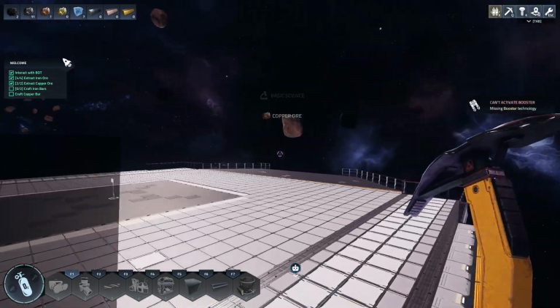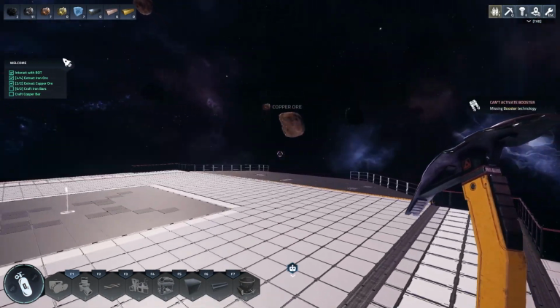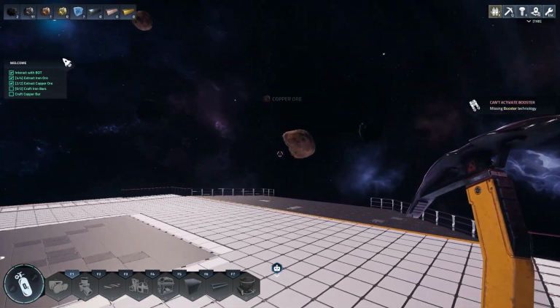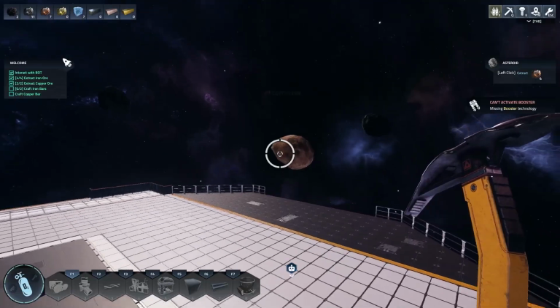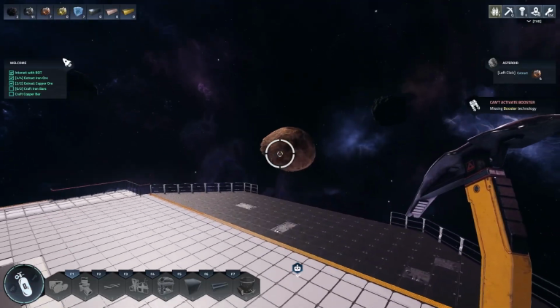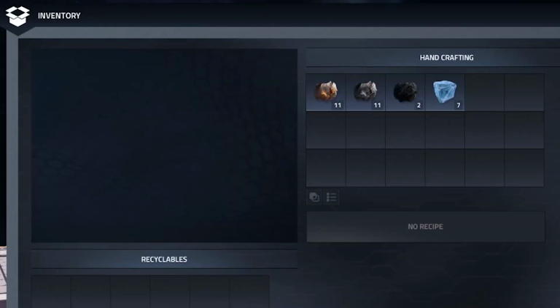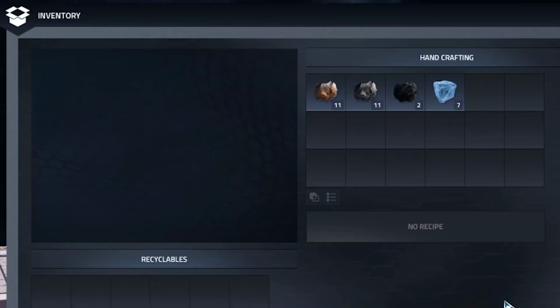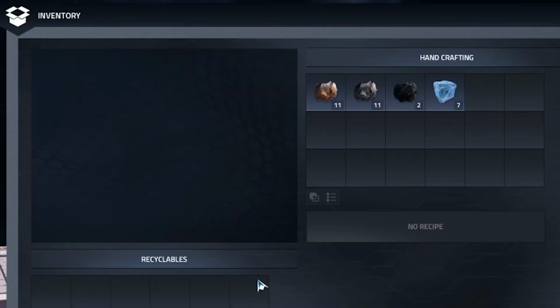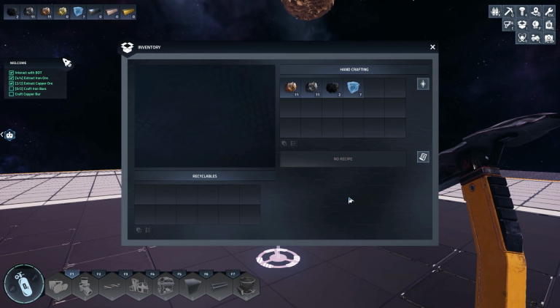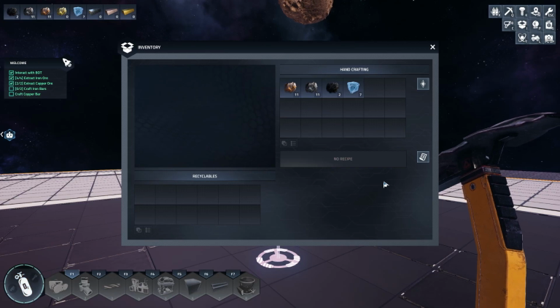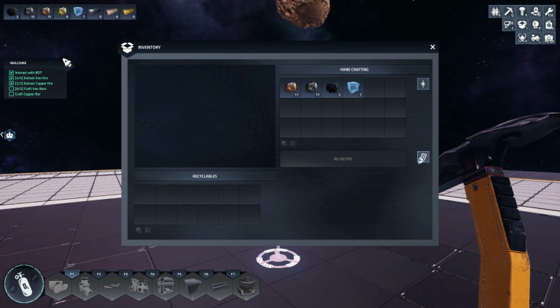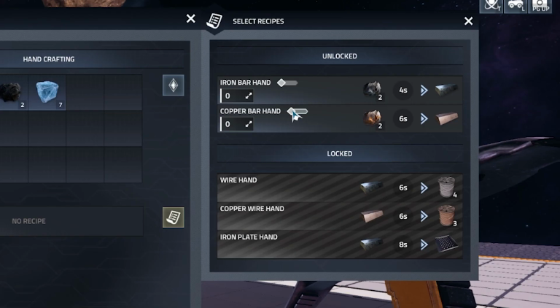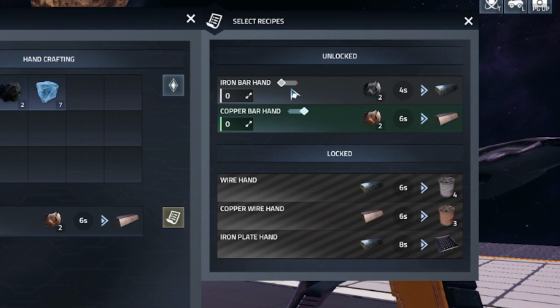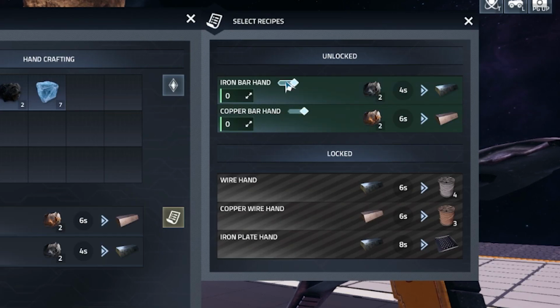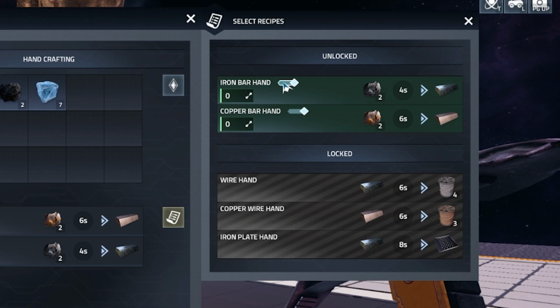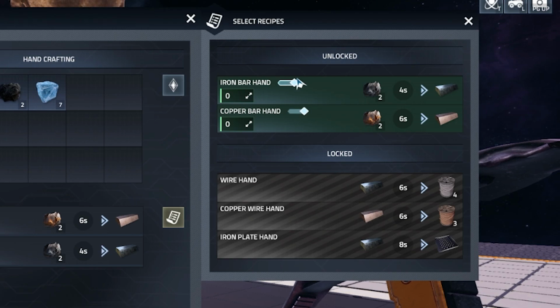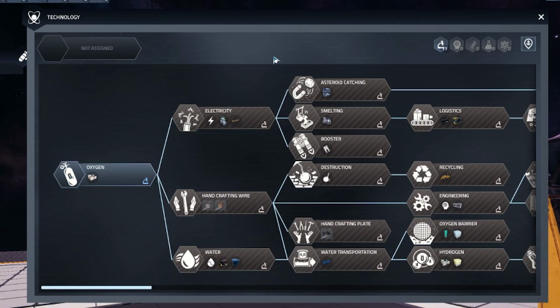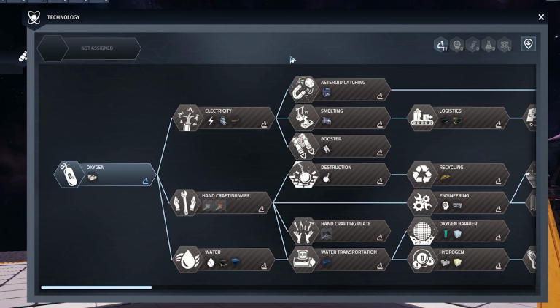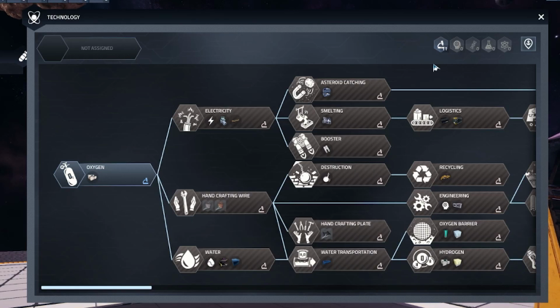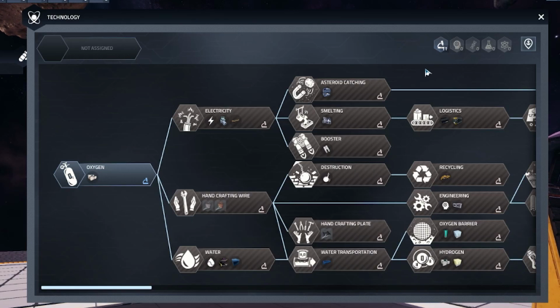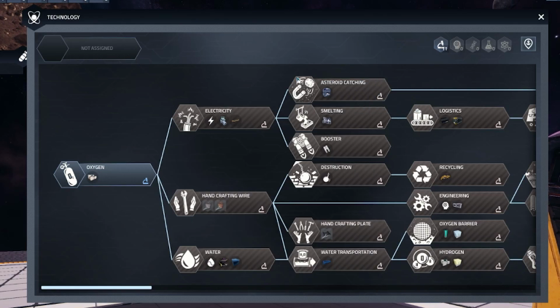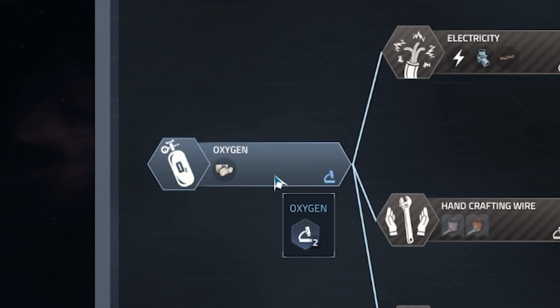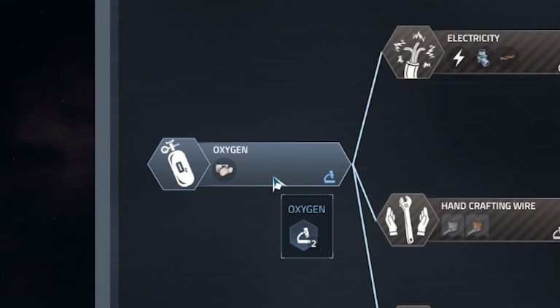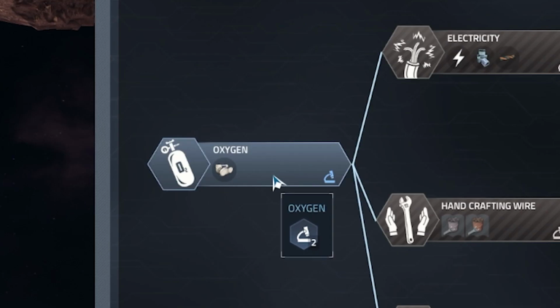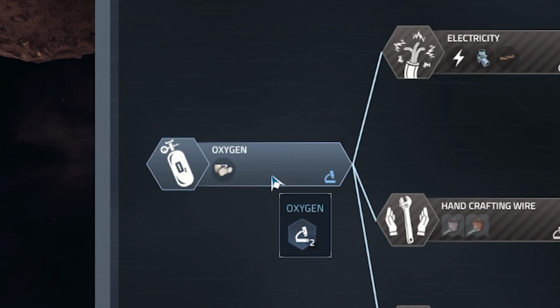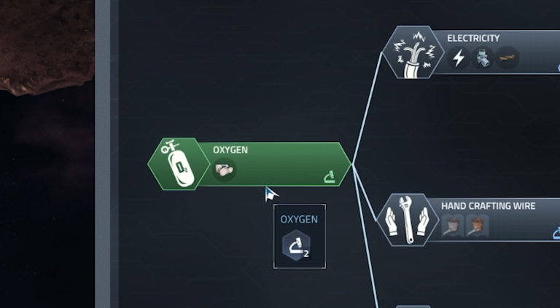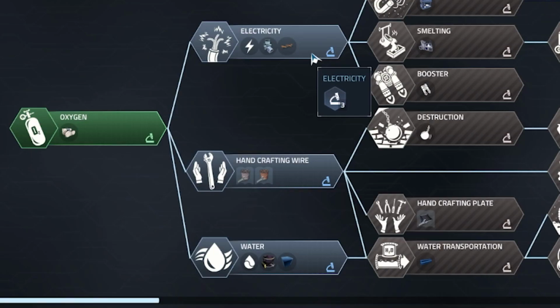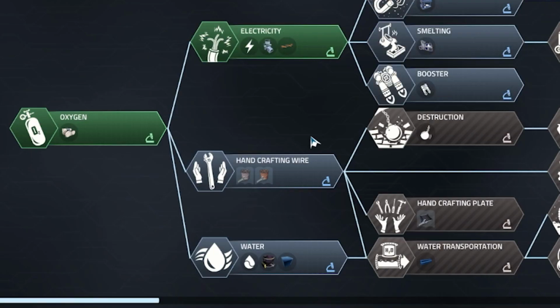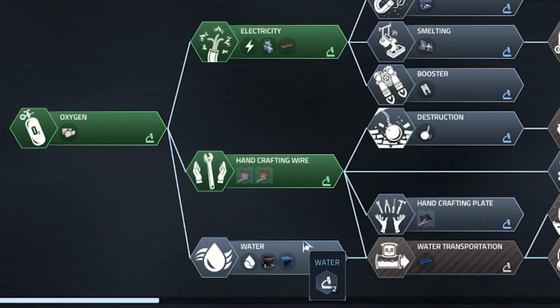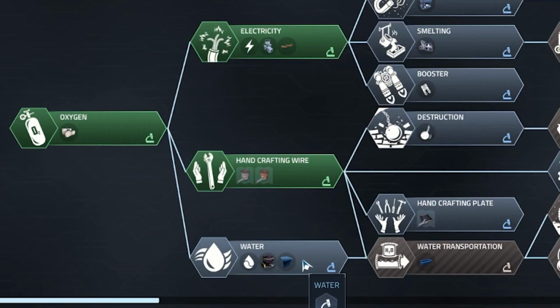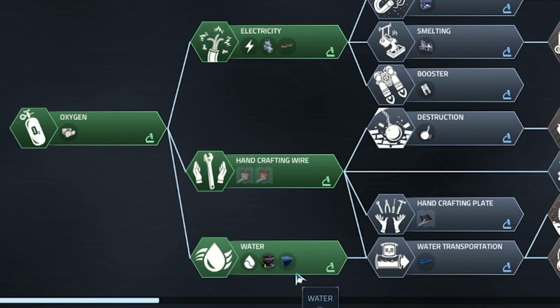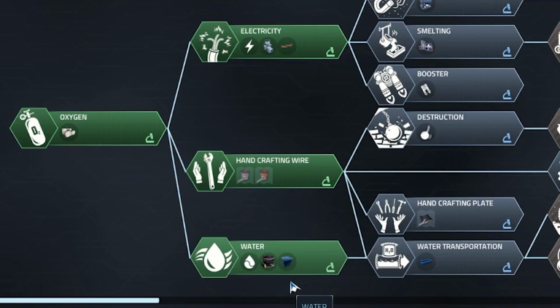I feel like I'm playing a different game altogether almost. All right, I have my materials, I have my inventory. I think Mr. Robot's telling me I can just auto-craft stuff, and then I'm being told I can upgrade stuff — like oxygen that I need to survive. And then electricity, hand crafting, and water probably.